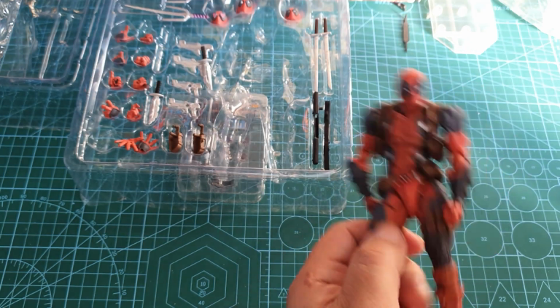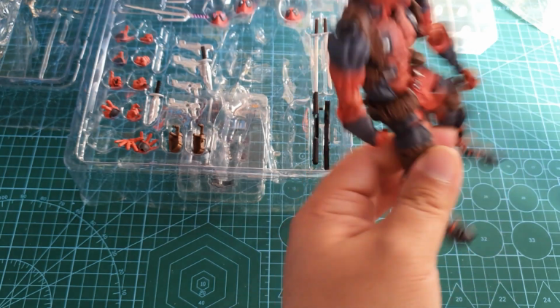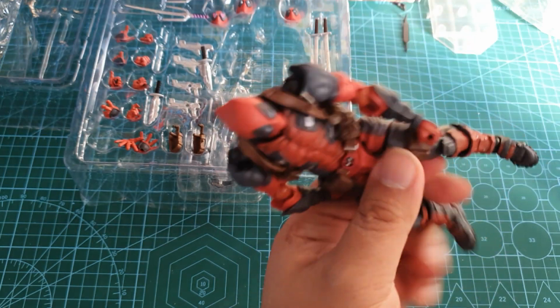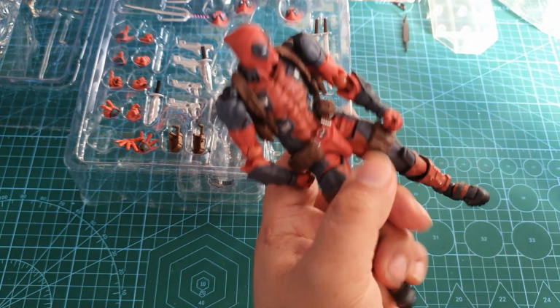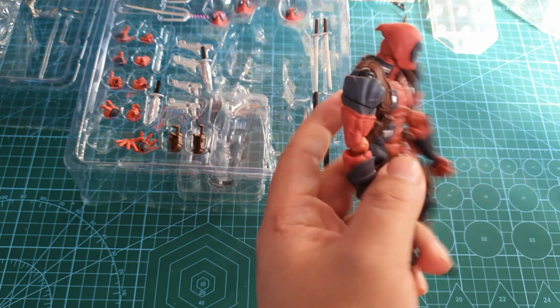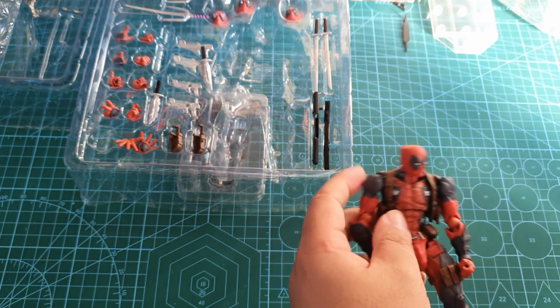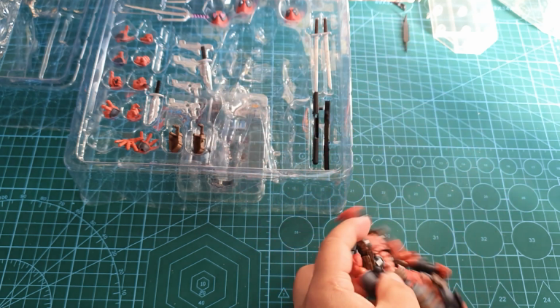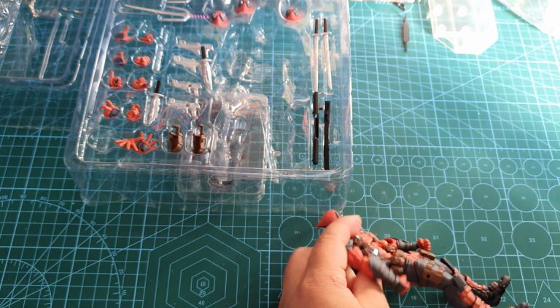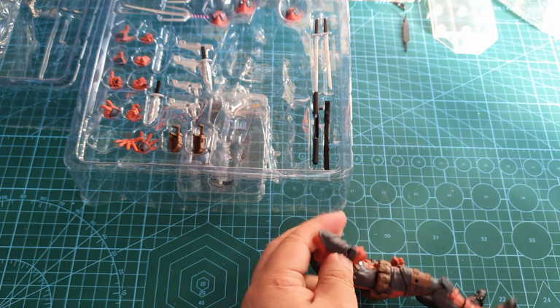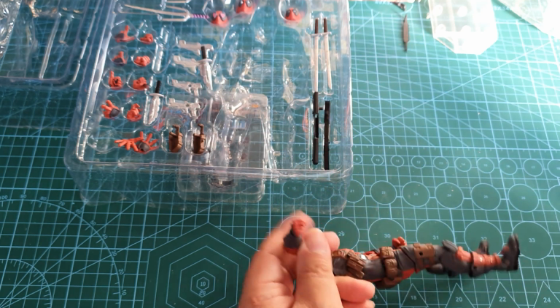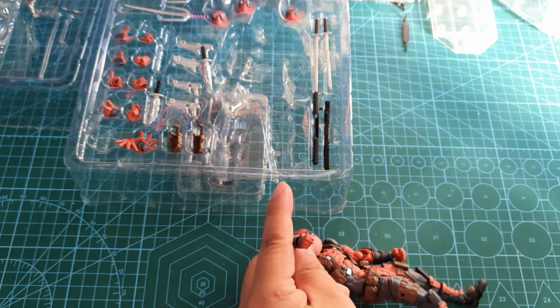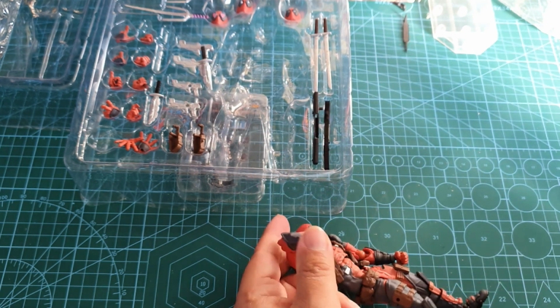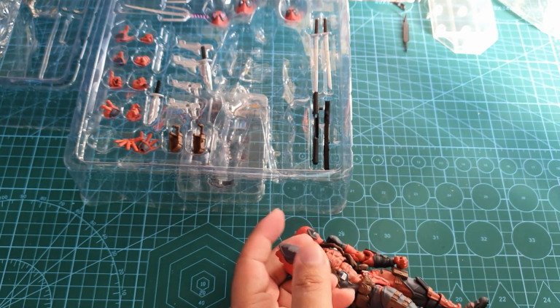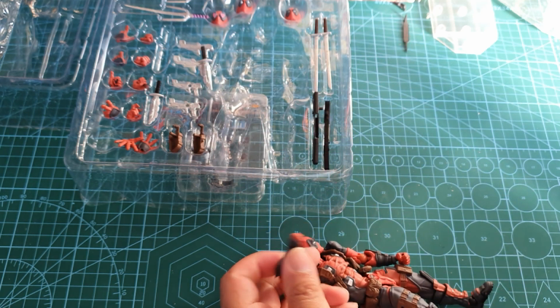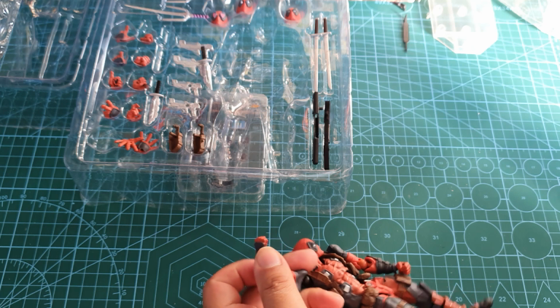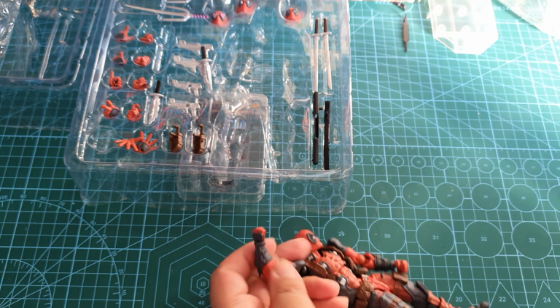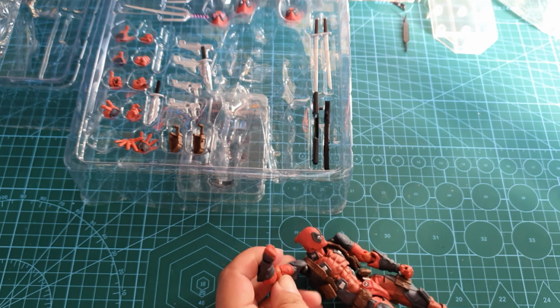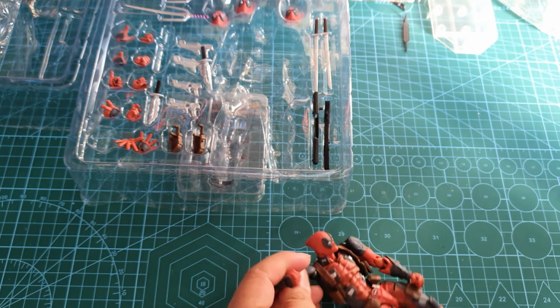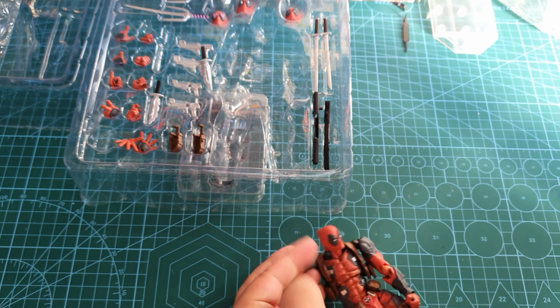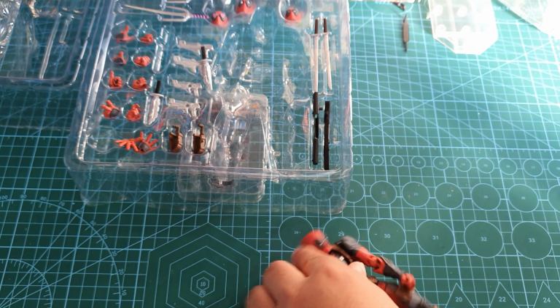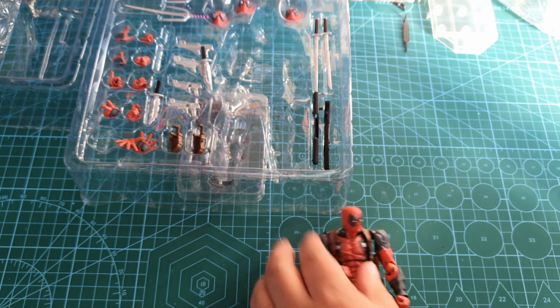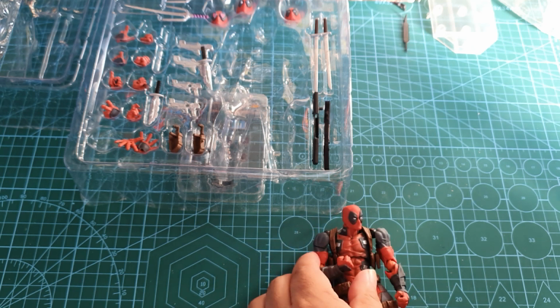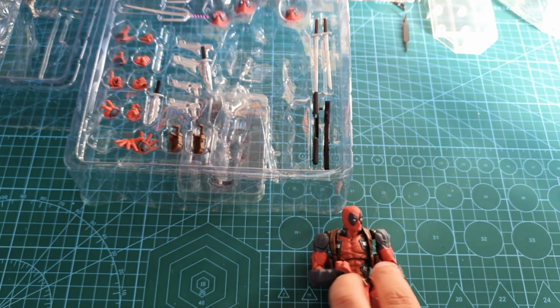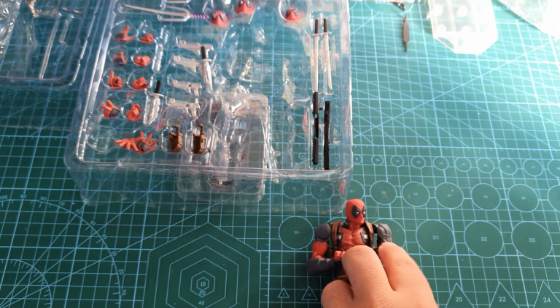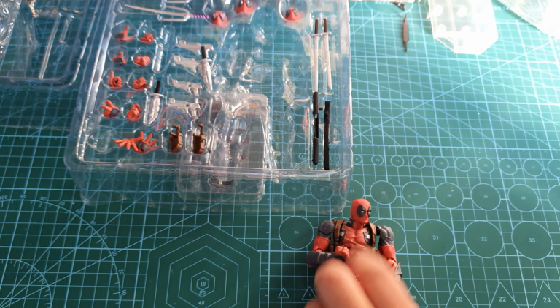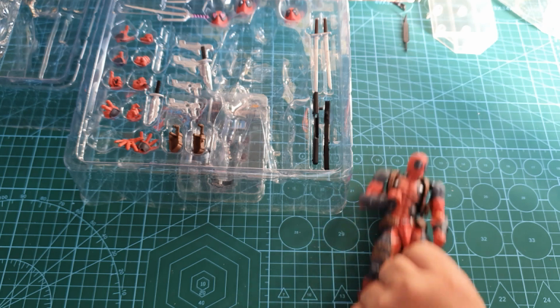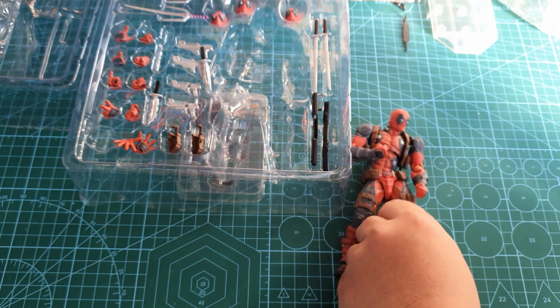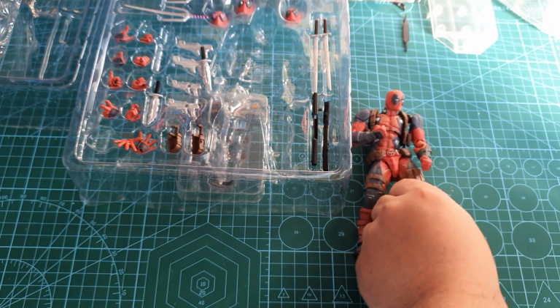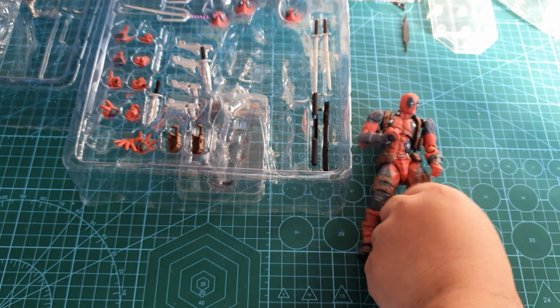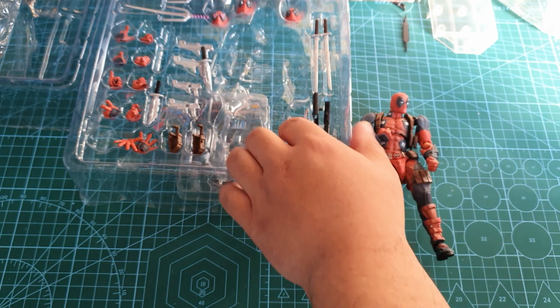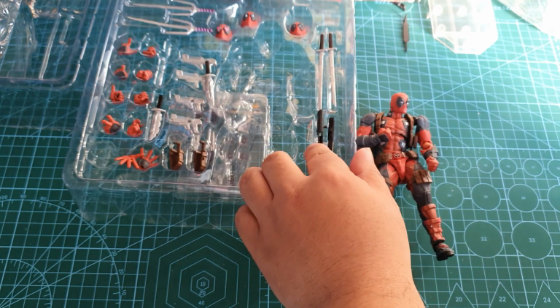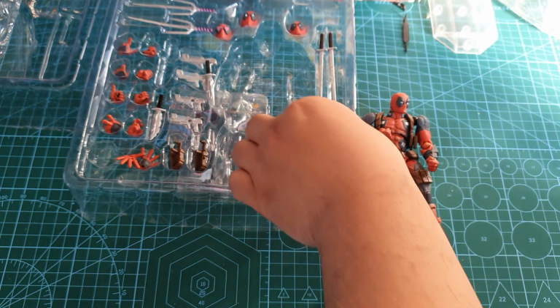The legs bend quite well, and the arms go around as well. Not bad, not bad at all.